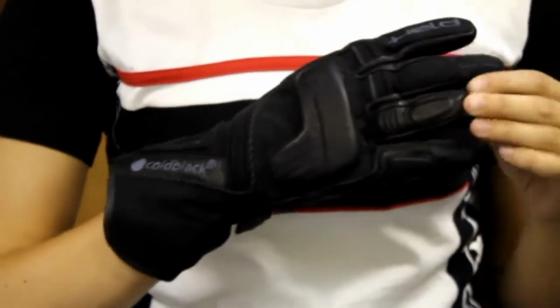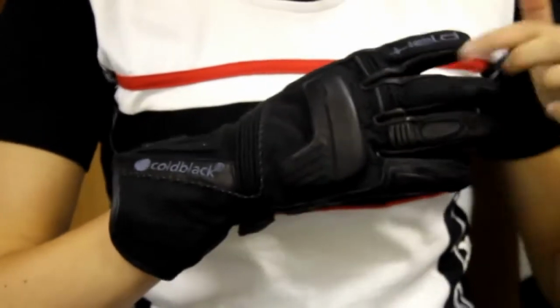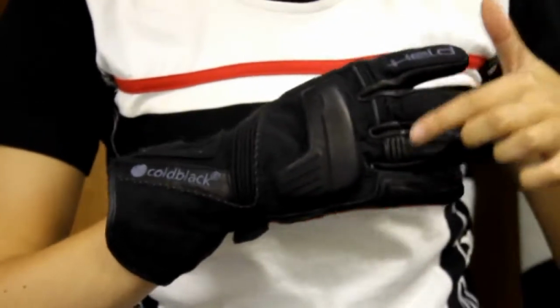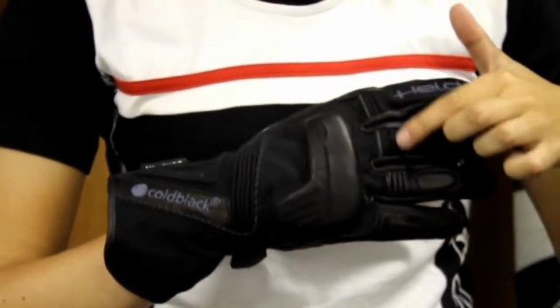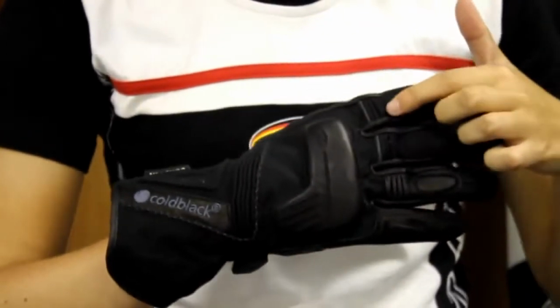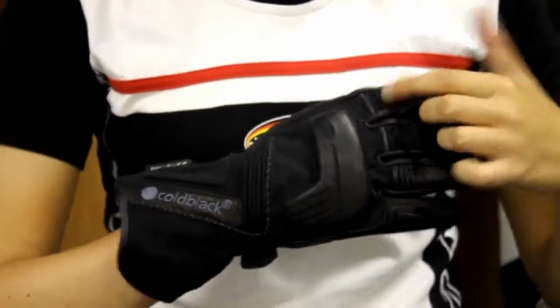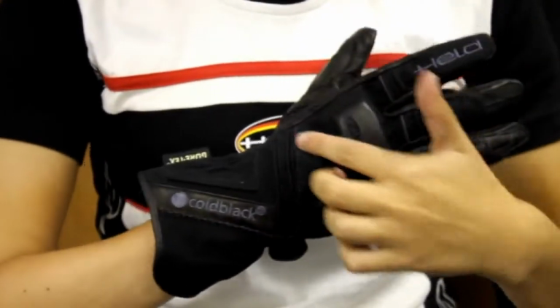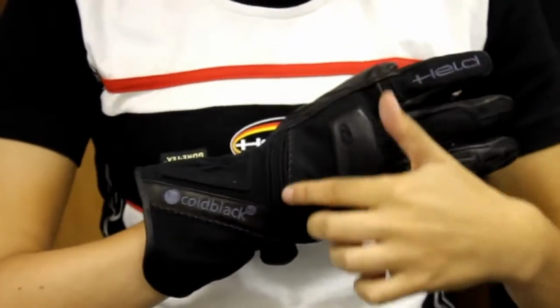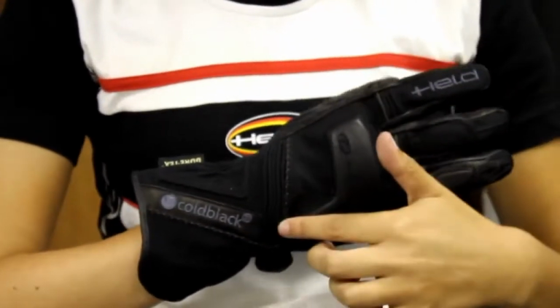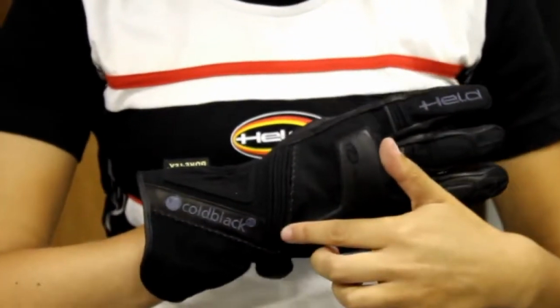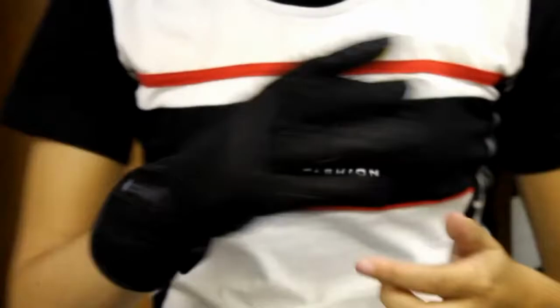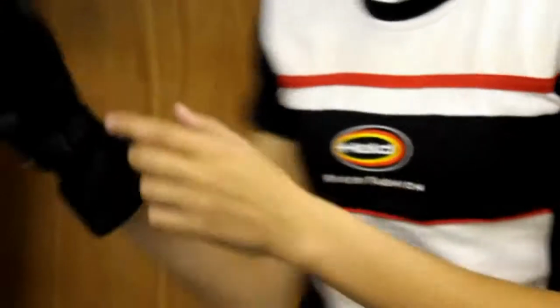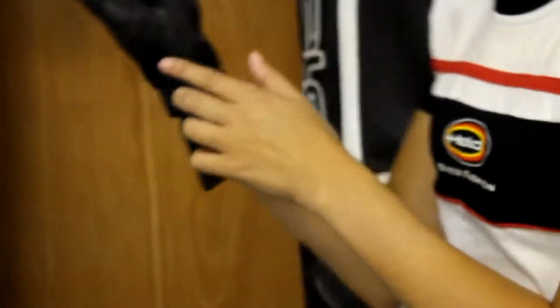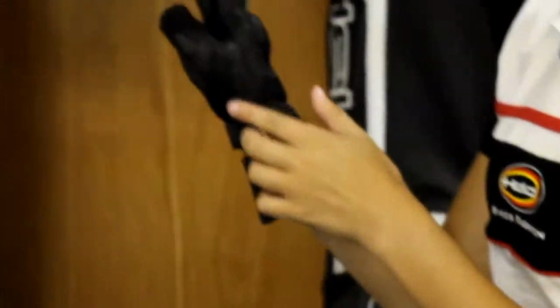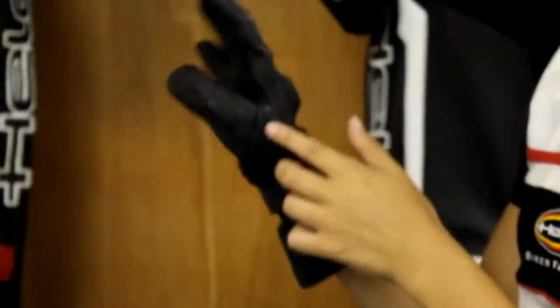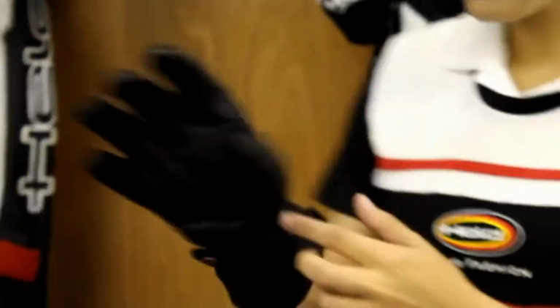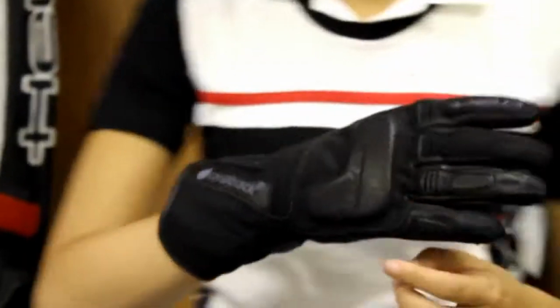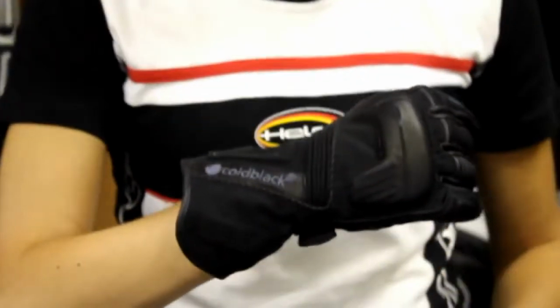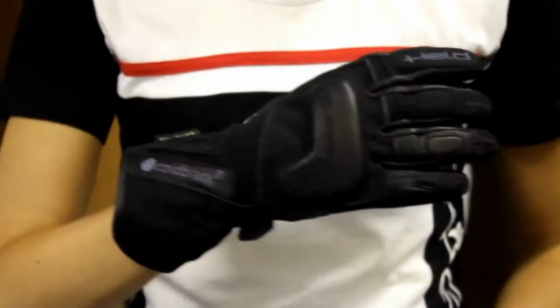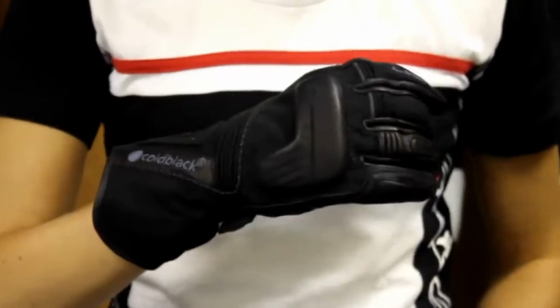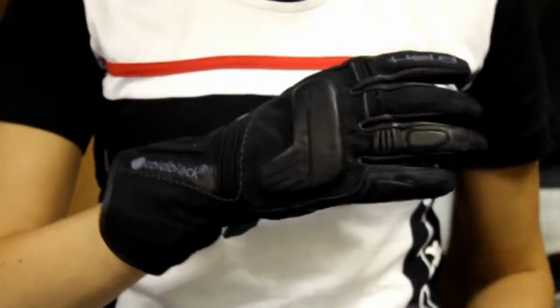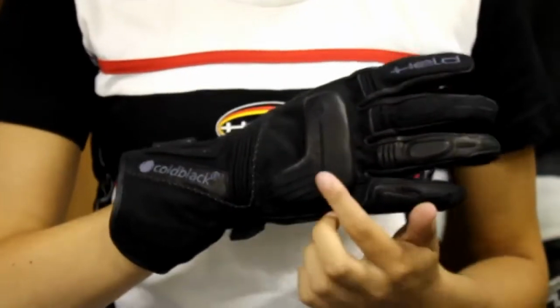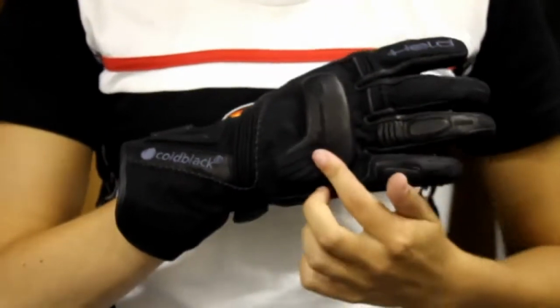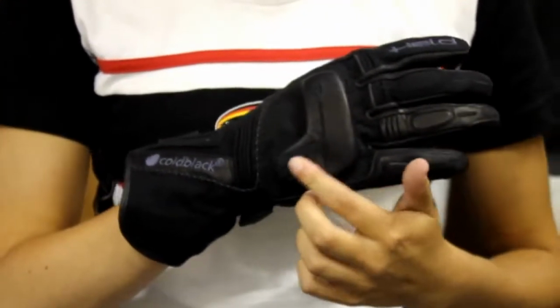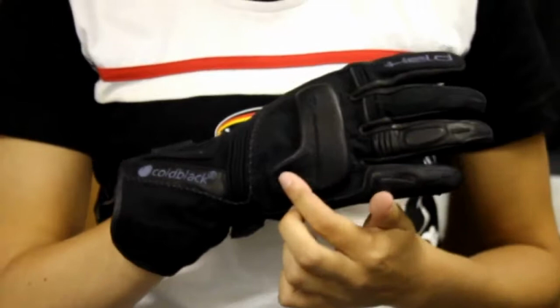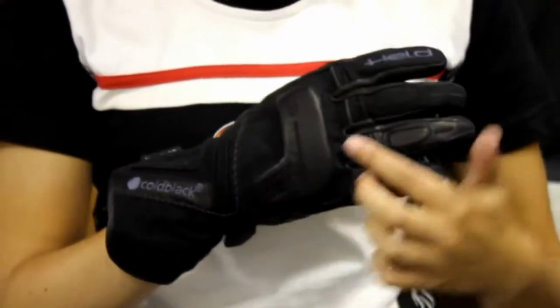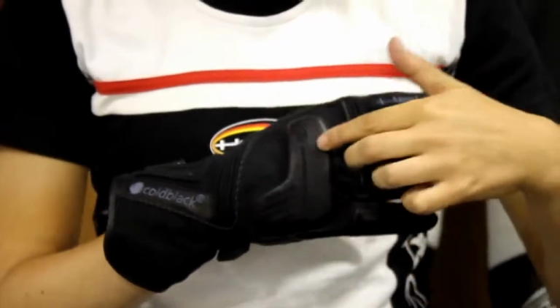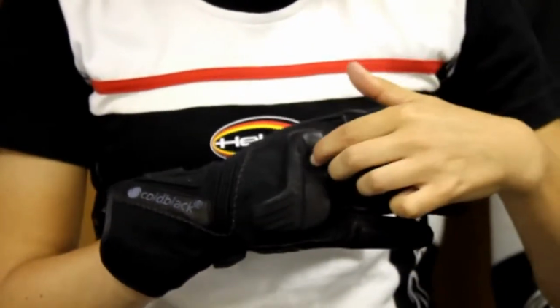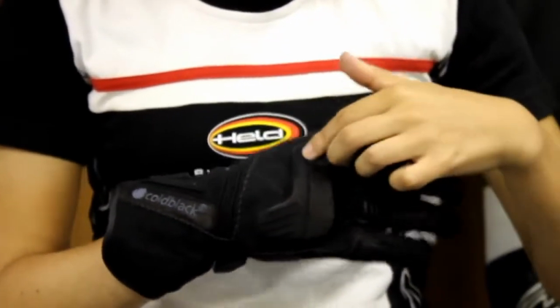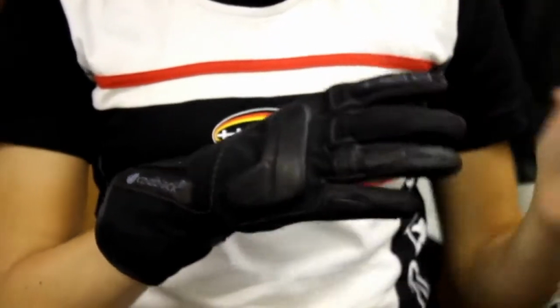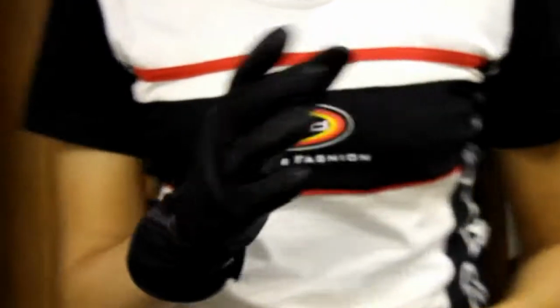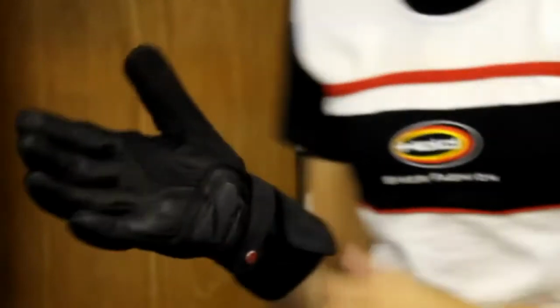We have elasticated panels on the fingers, as well as the back of the hand and right here by the thumb to give it some flexibility. You also have a foam-protected knuckle right here.